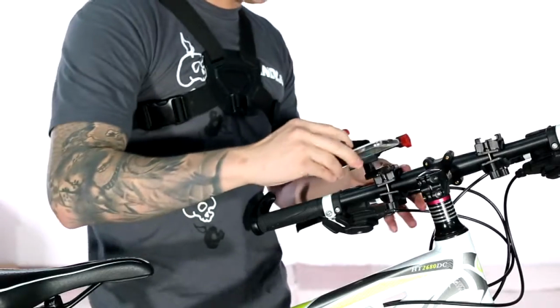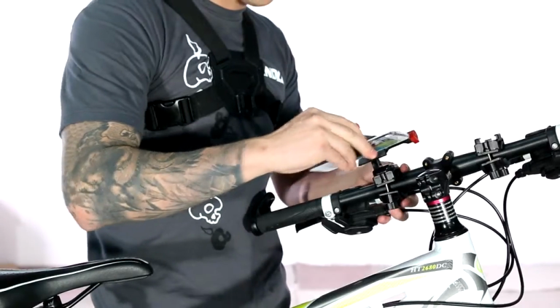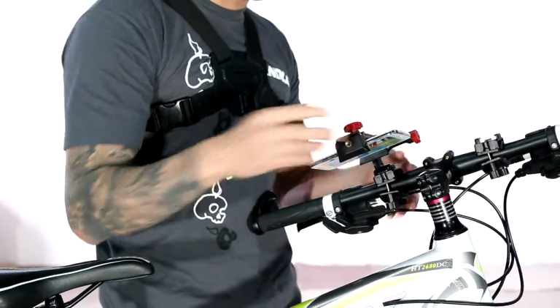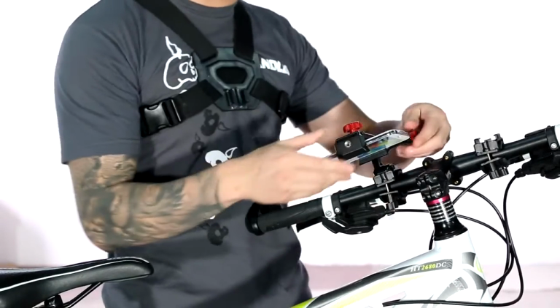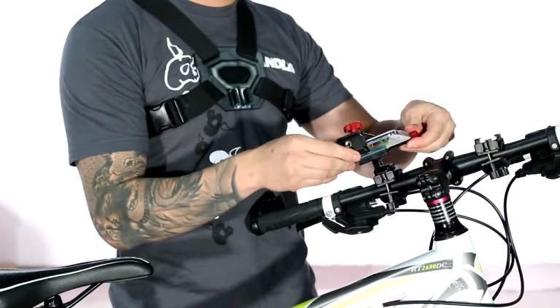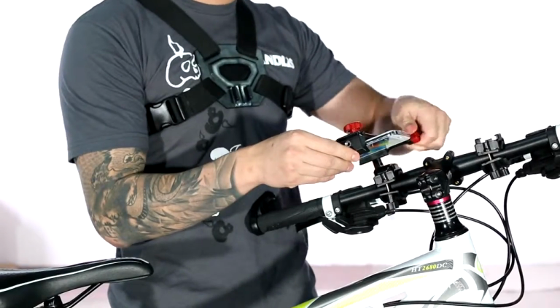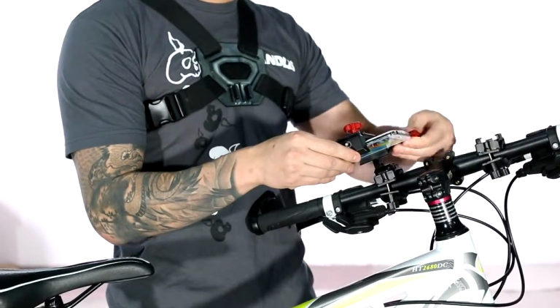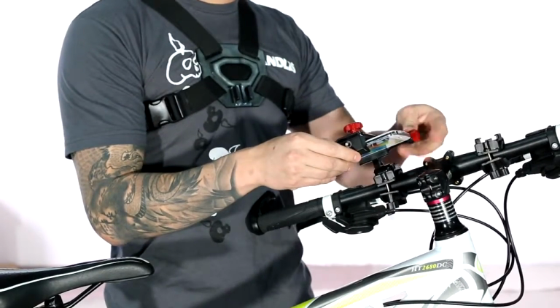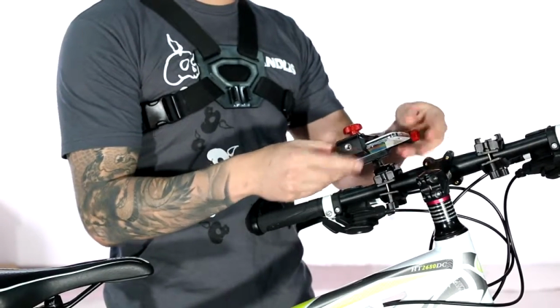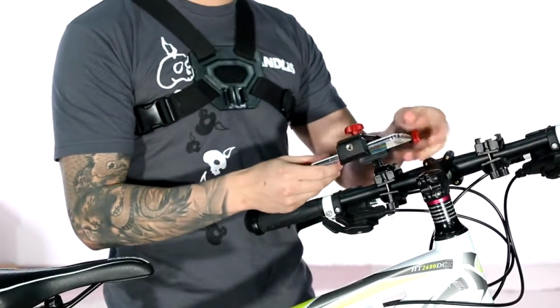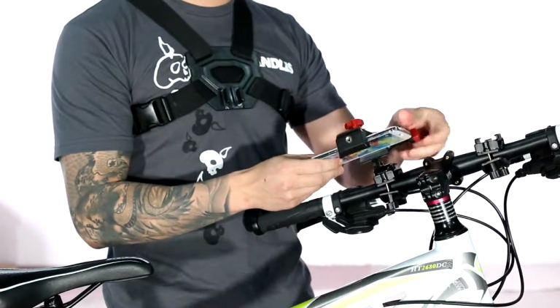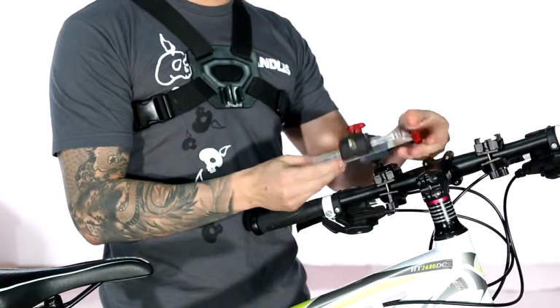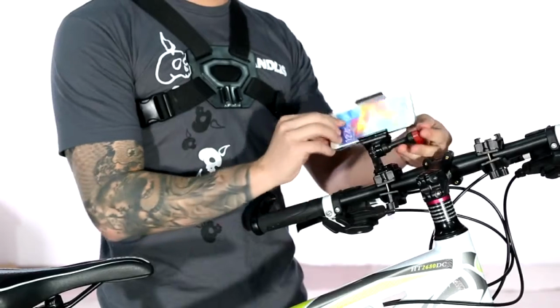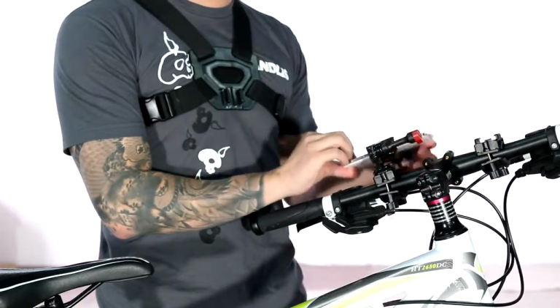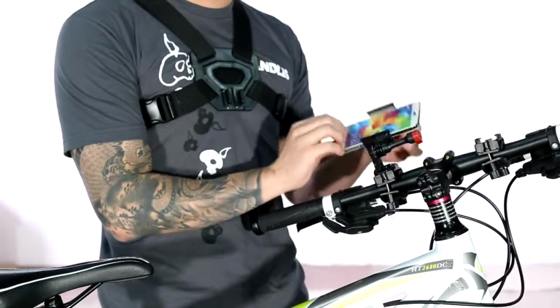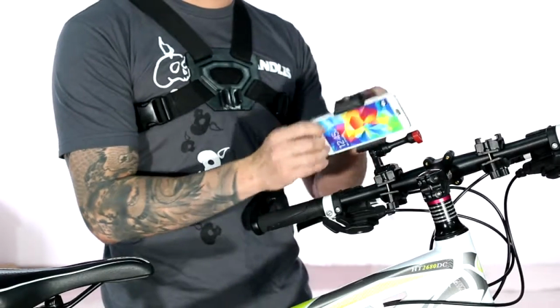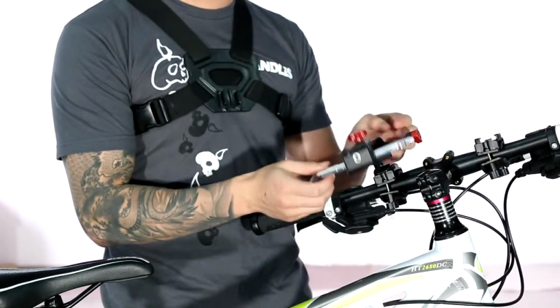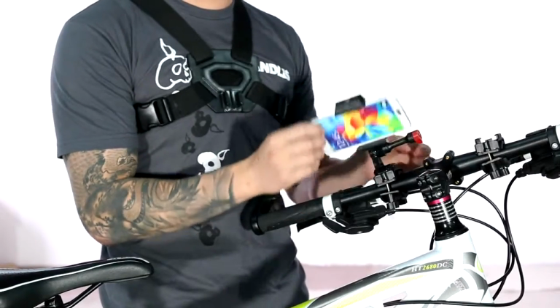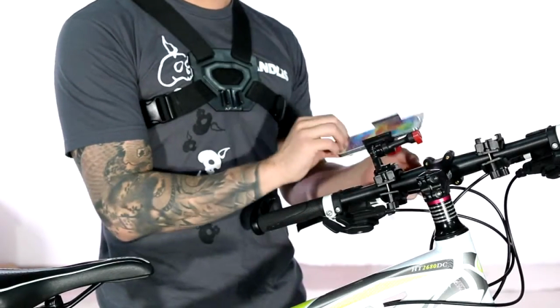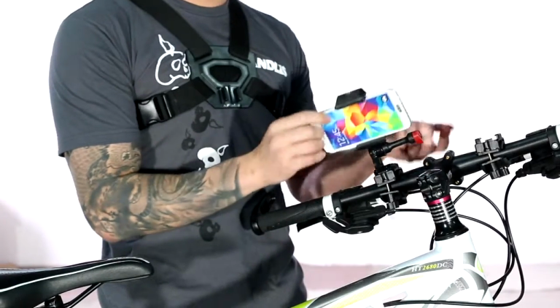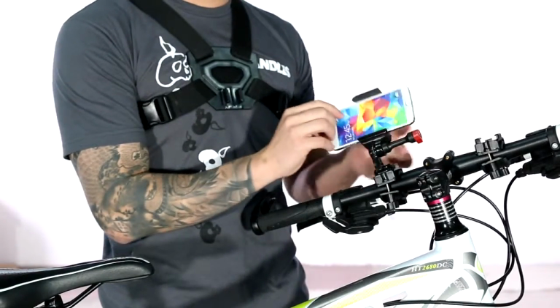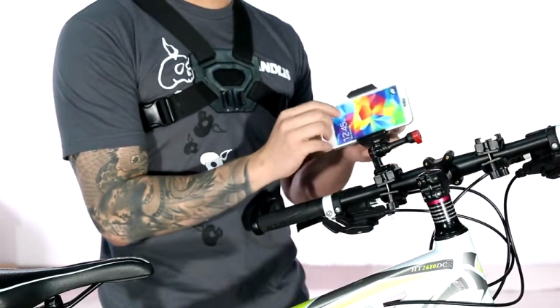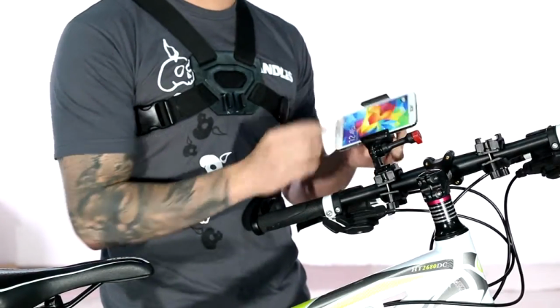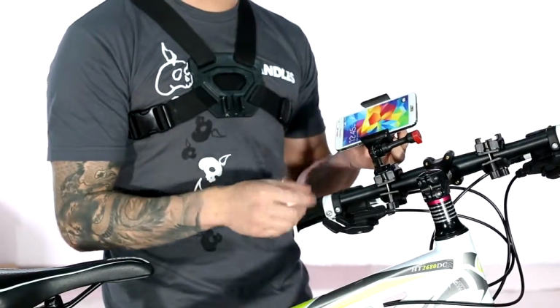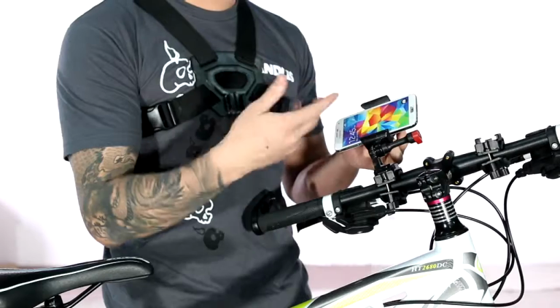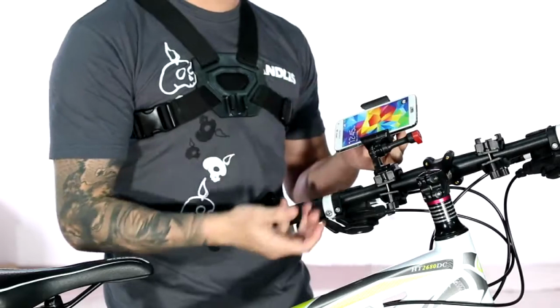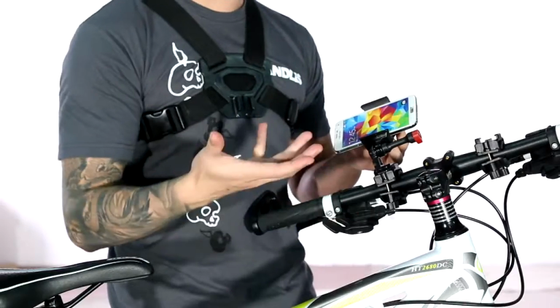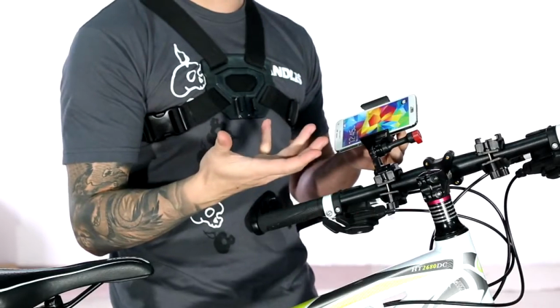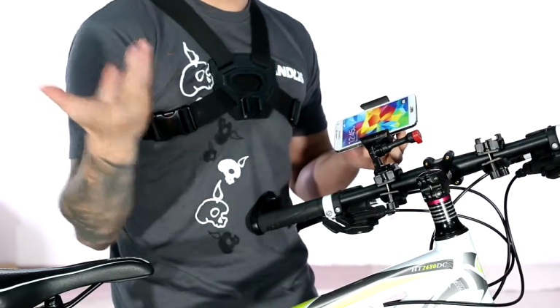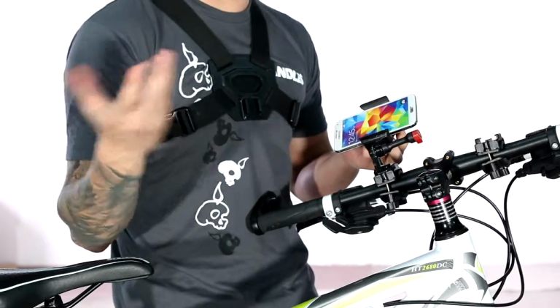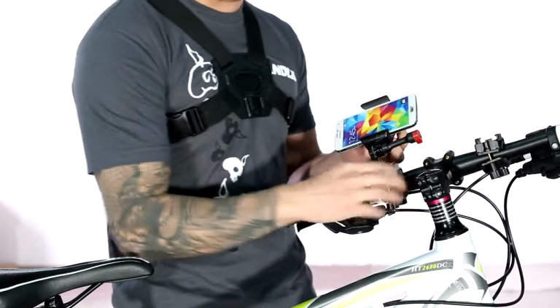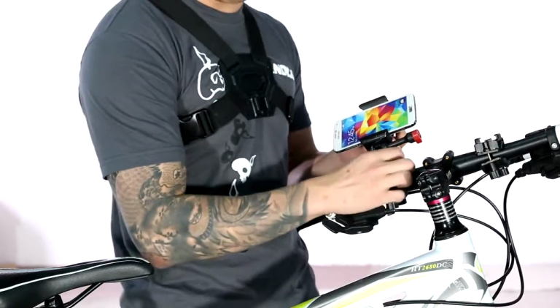You just slap it right into the bike handlebar mount, you can loosen it up, and then you can adjust it to whatever angle you want to film at. Once you have that perfect filming angle, tighten it down and you're ready to film. Pretty easy, pretty simple.